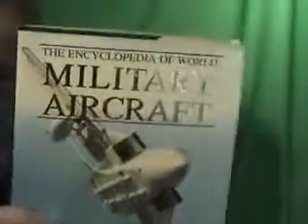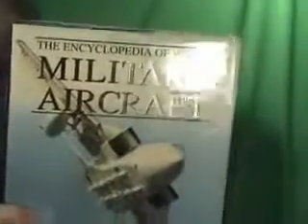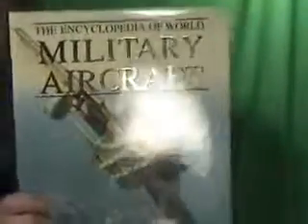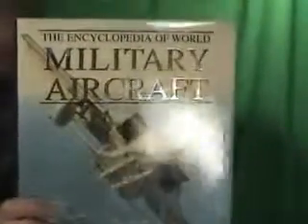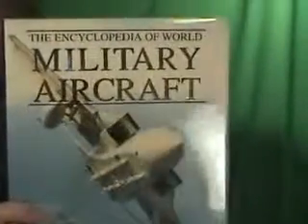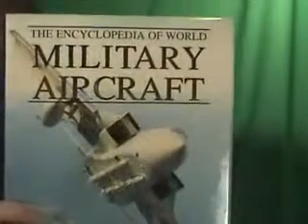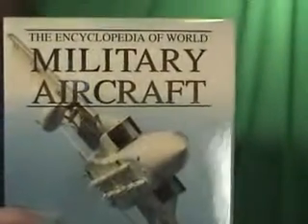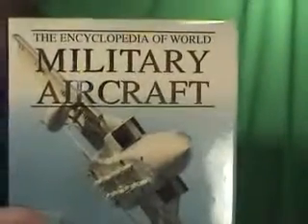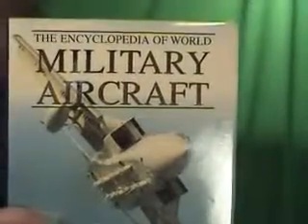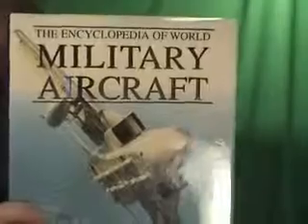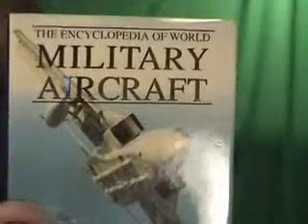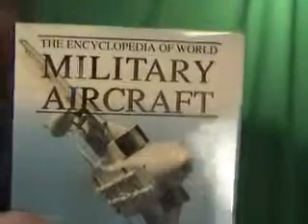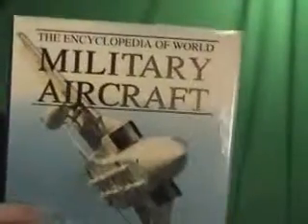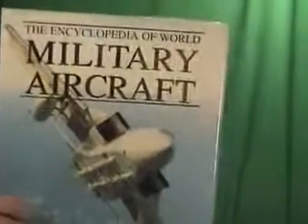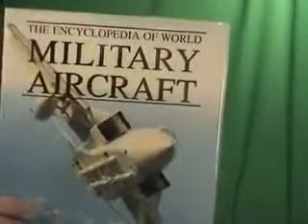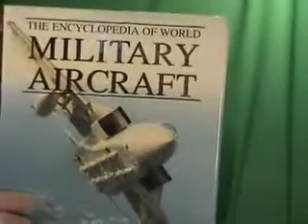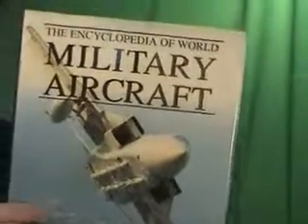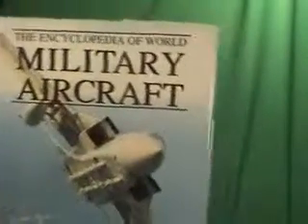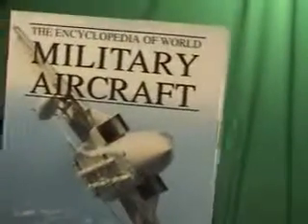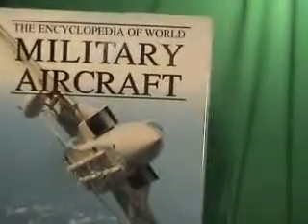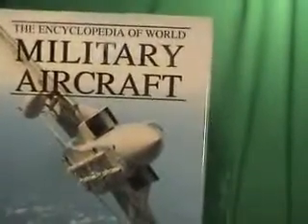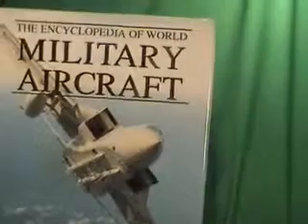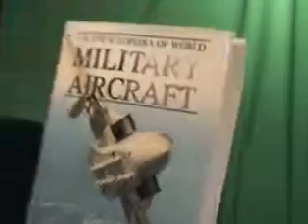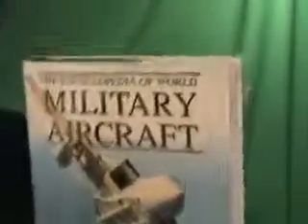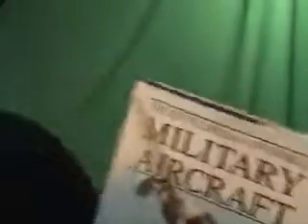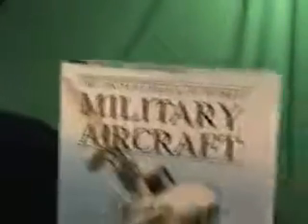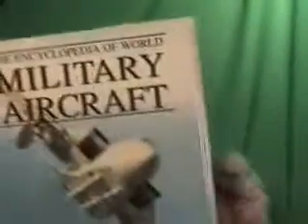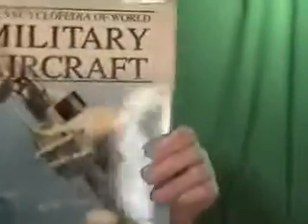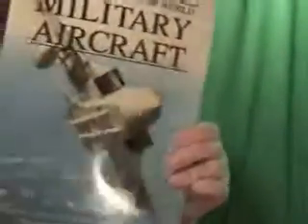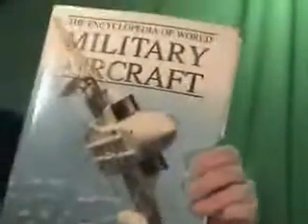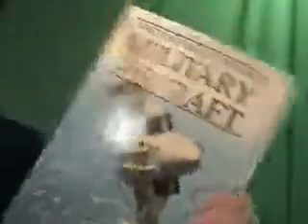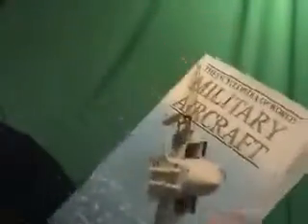Hi folks, Silly Billy 2 Half with yet another auction. This is the Encyclopedia of World Military Aircraft, and this is a Barnes and Noble book — Barnes and Noble put this out themselves.